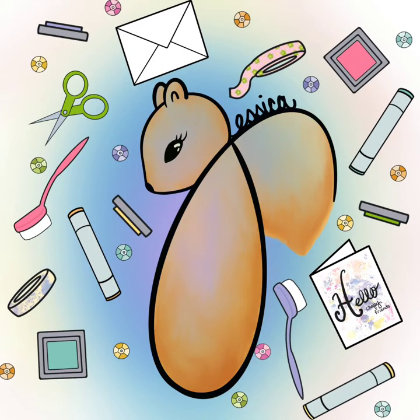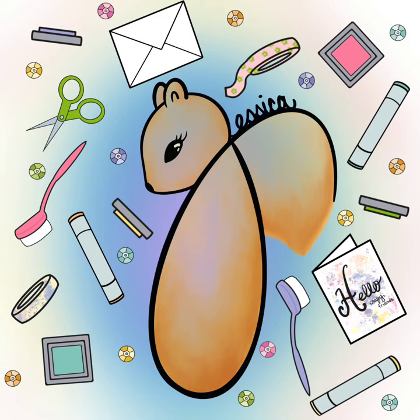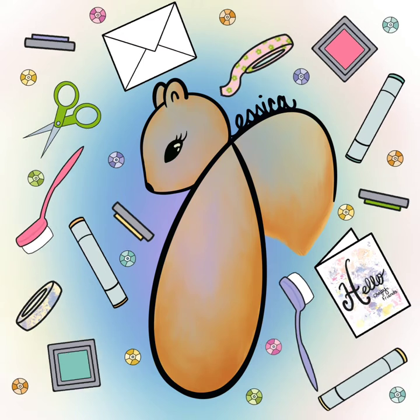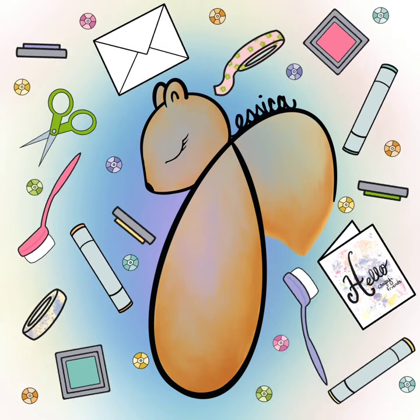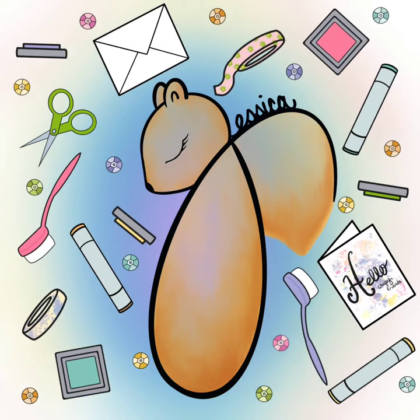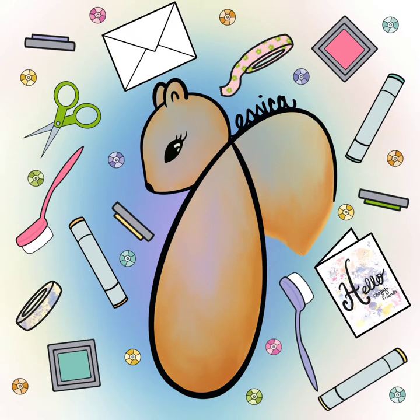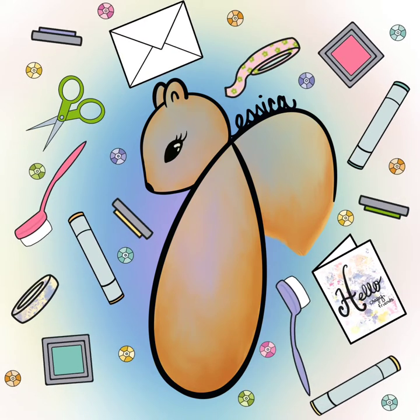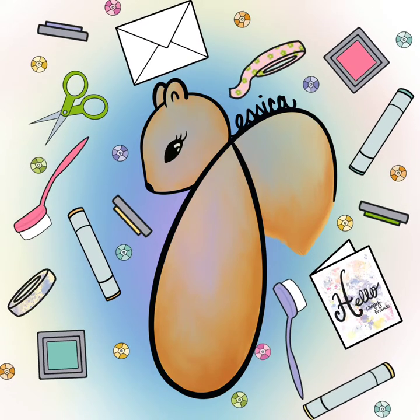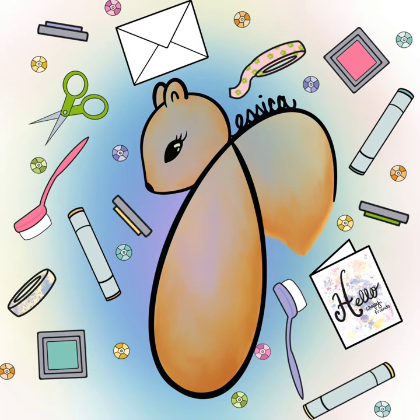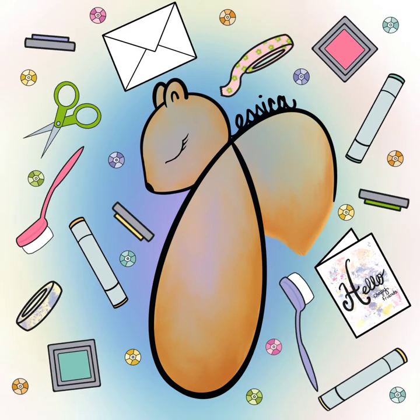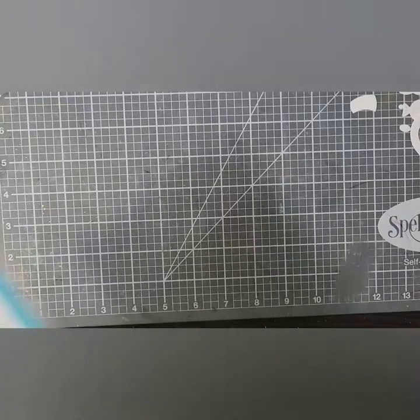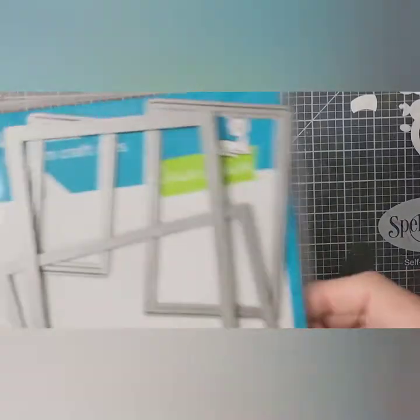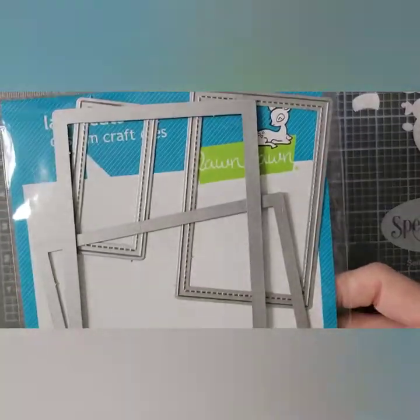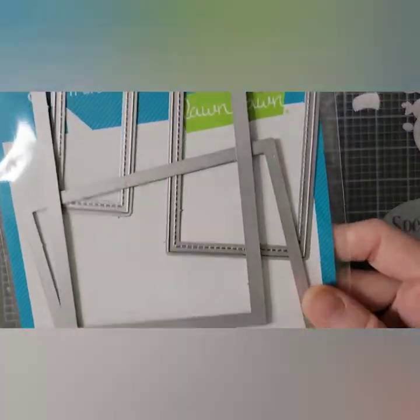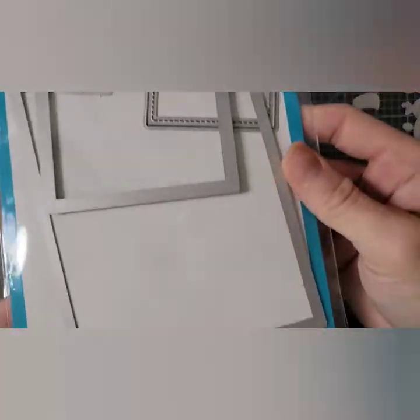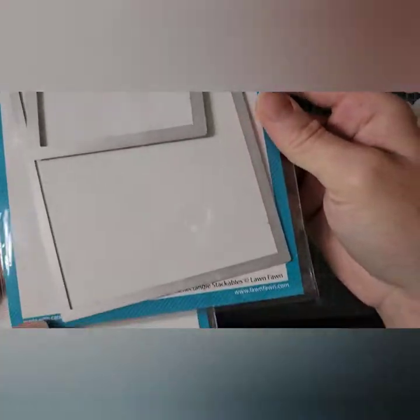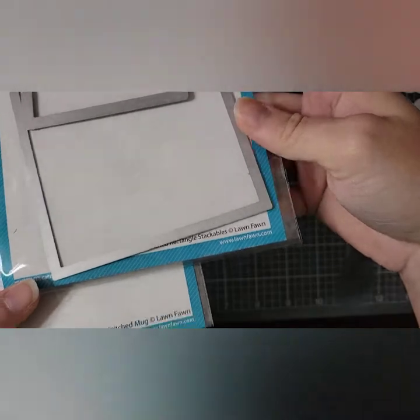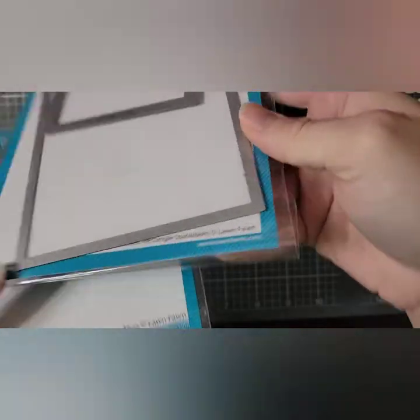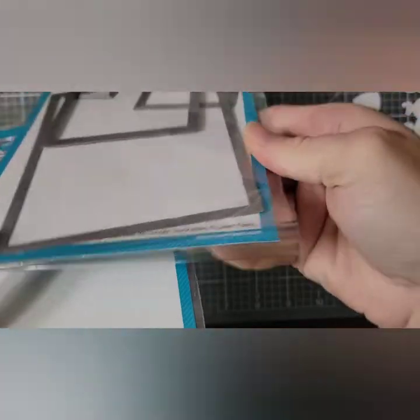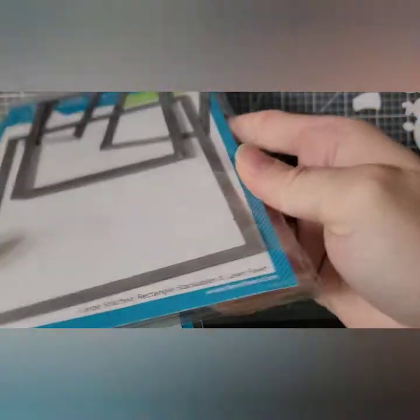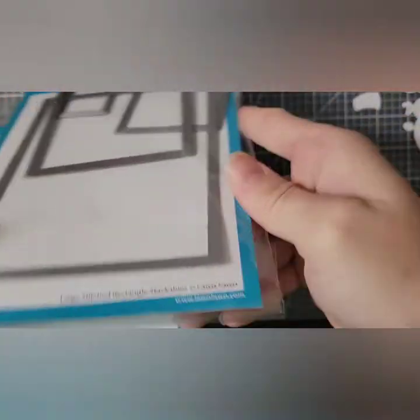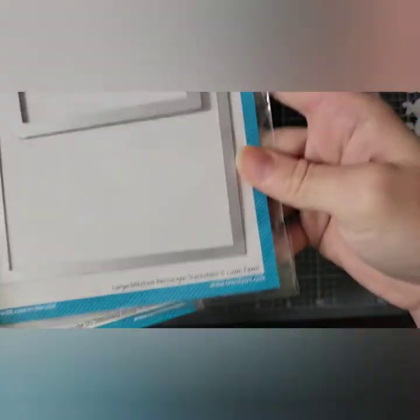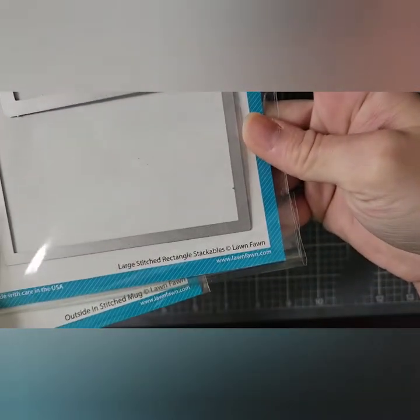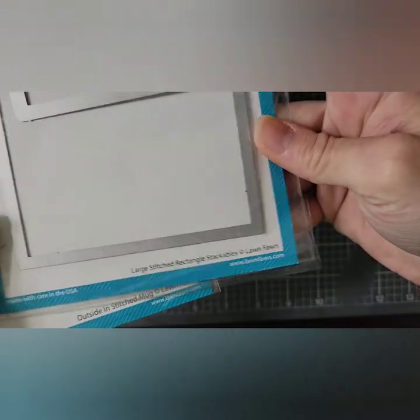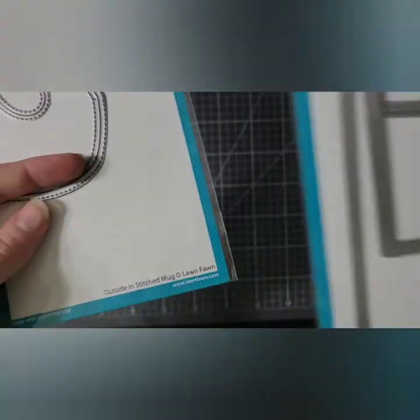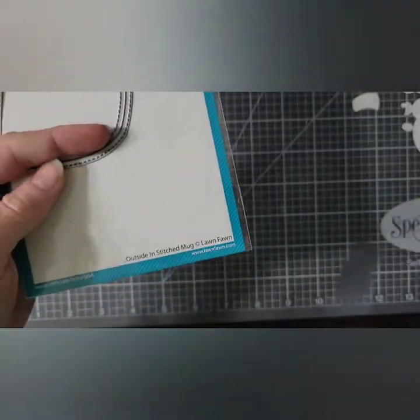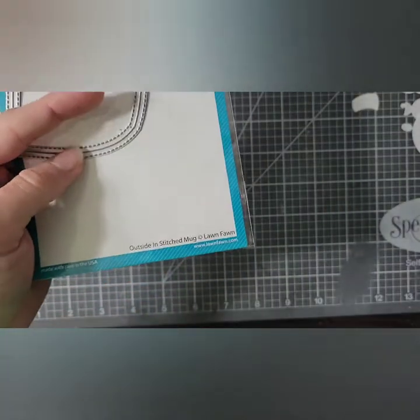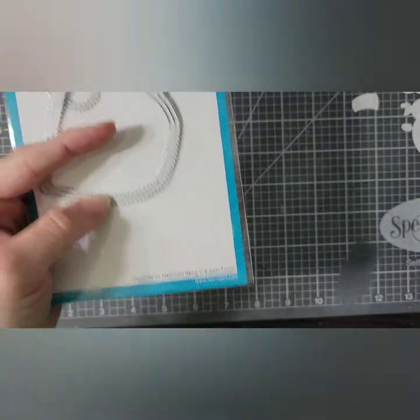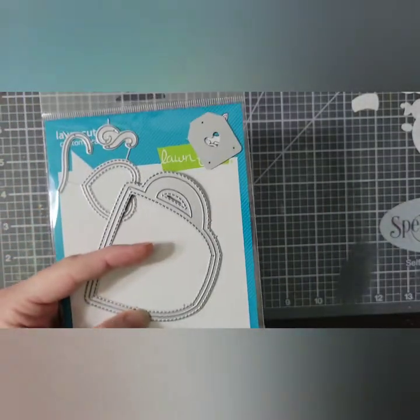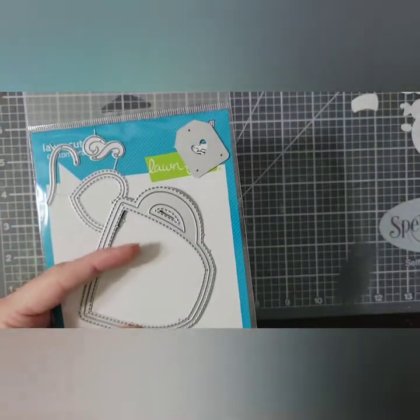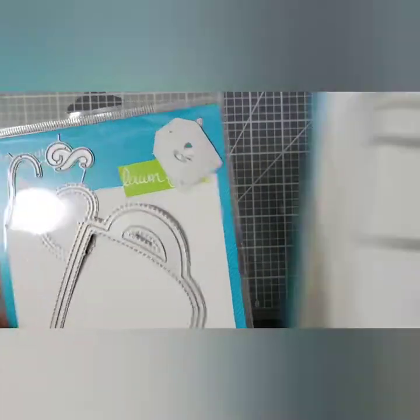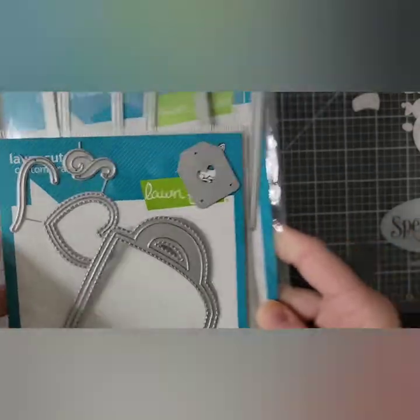Hello and welcome back to my channel. For this card I am using some Lawn Fawn products, and I'm starting out with my large stitched rectangle and my outside in stitched mug.